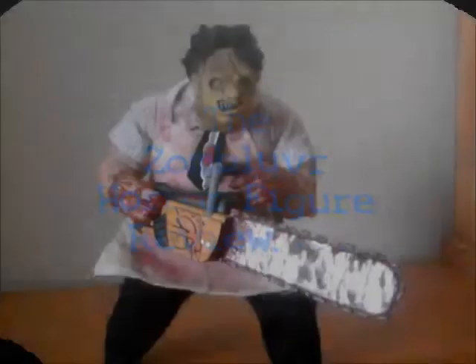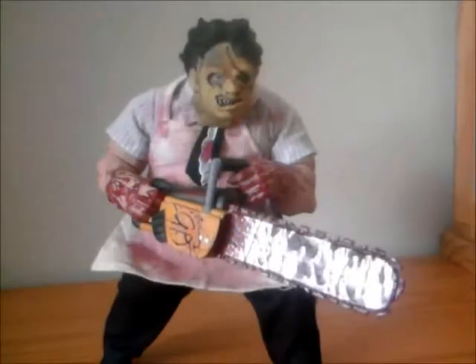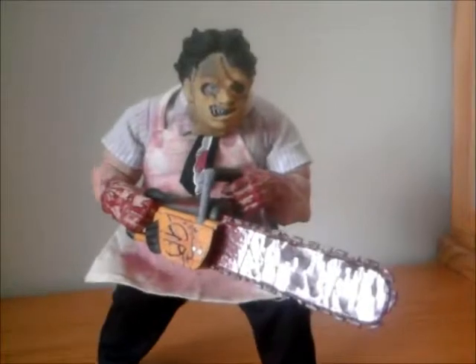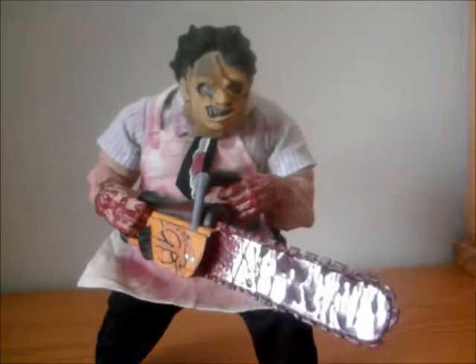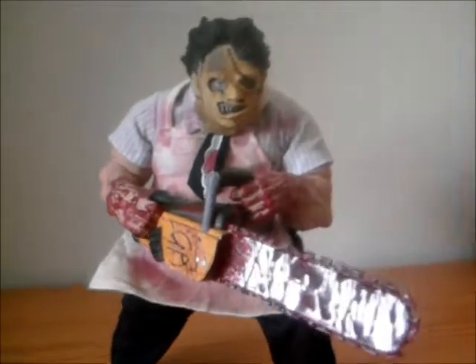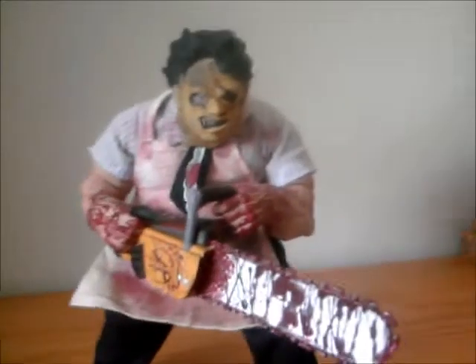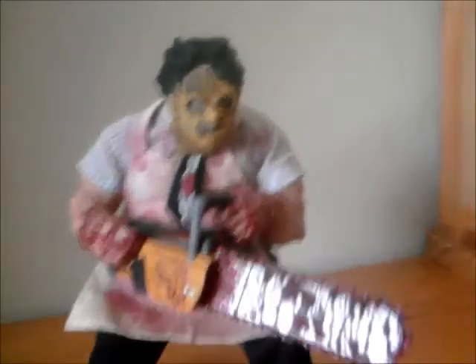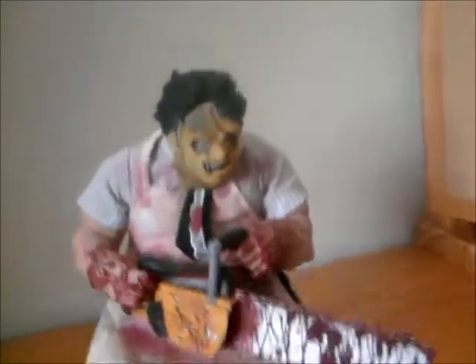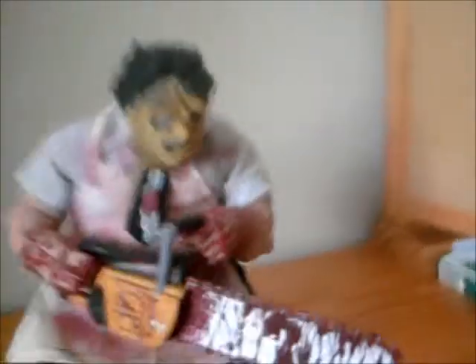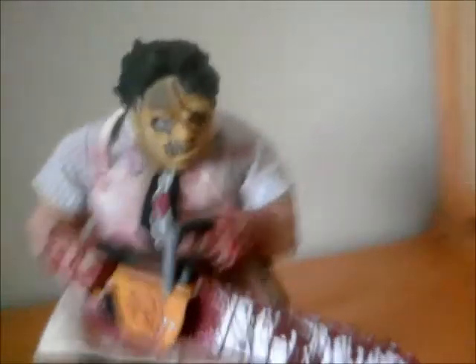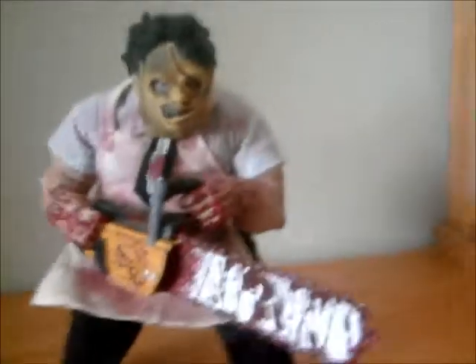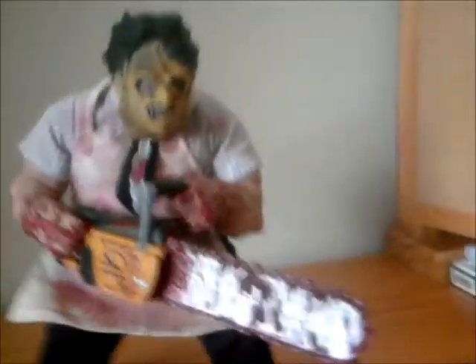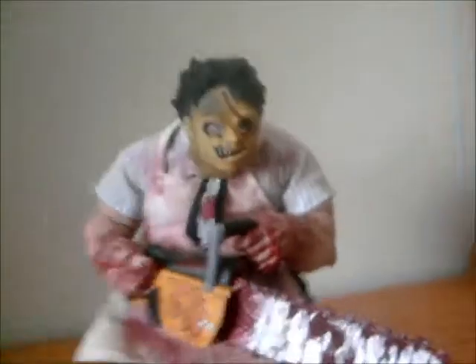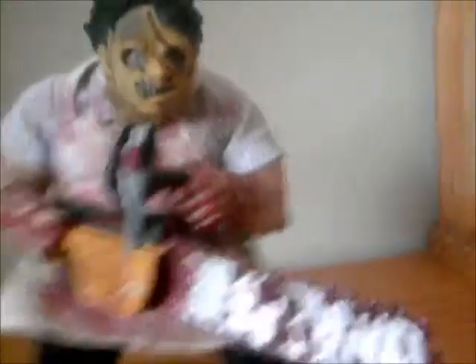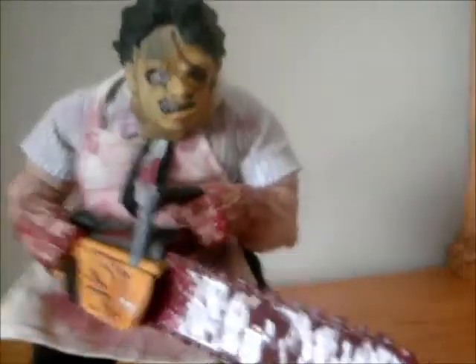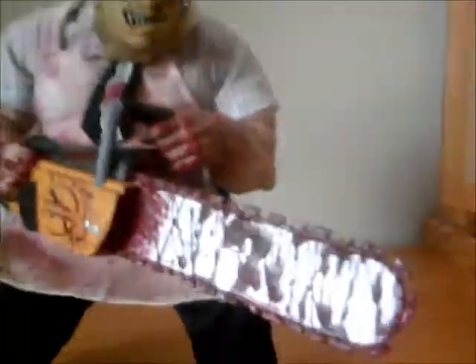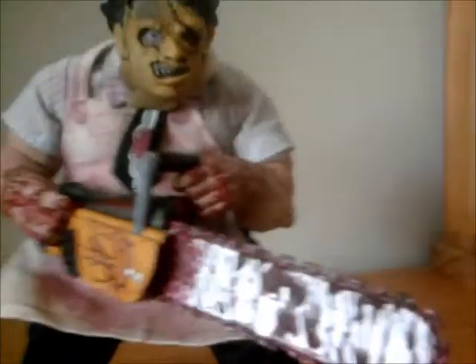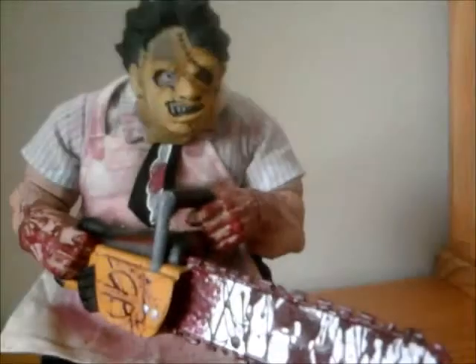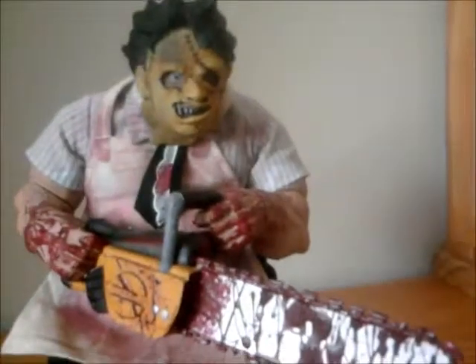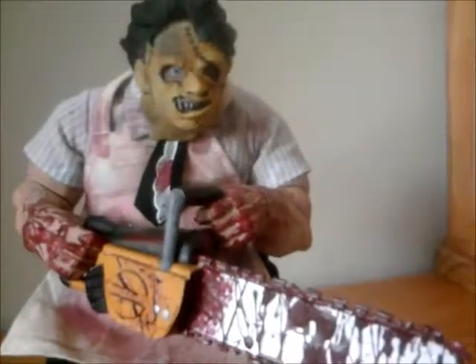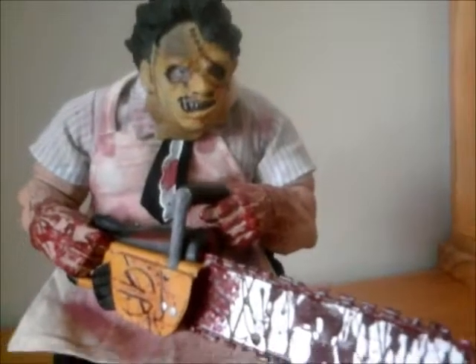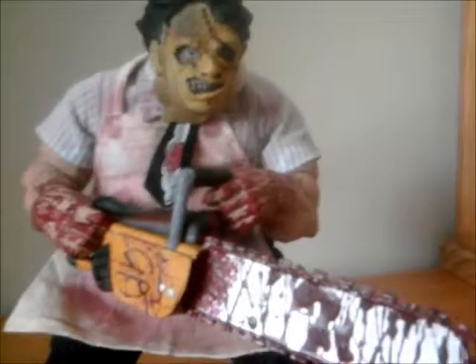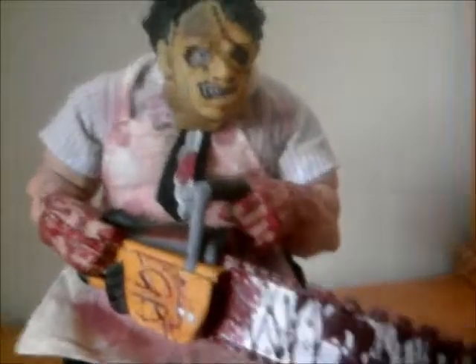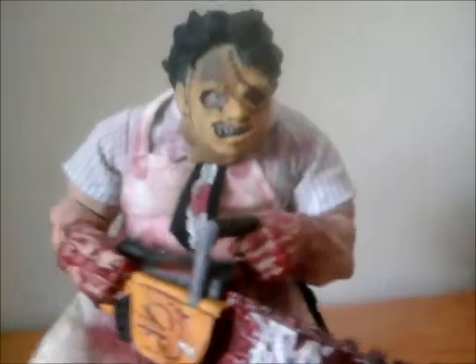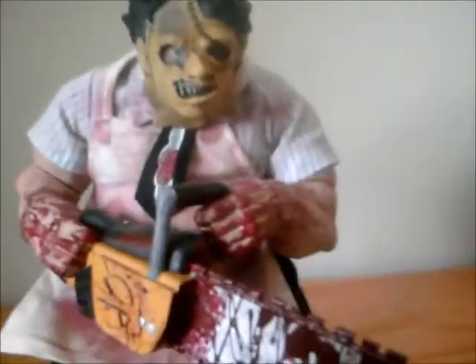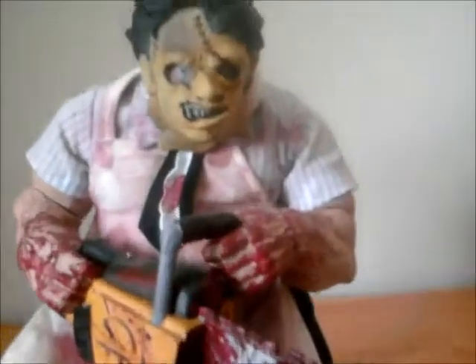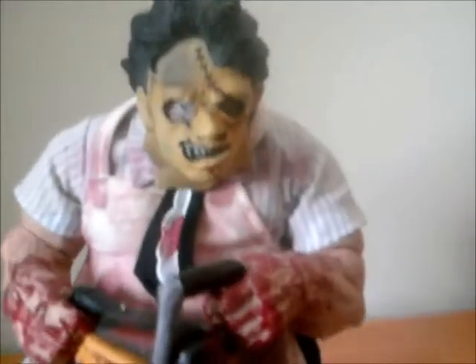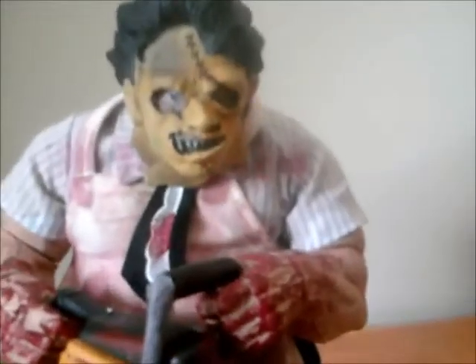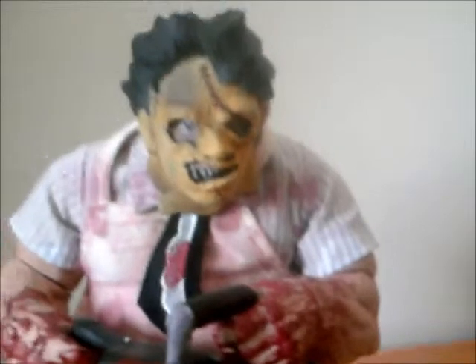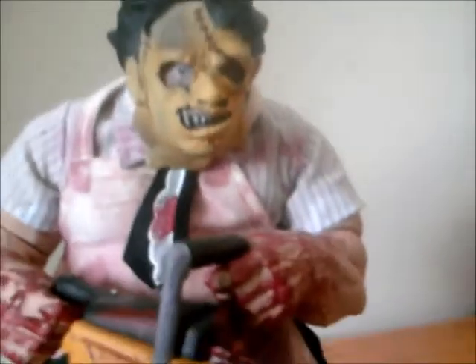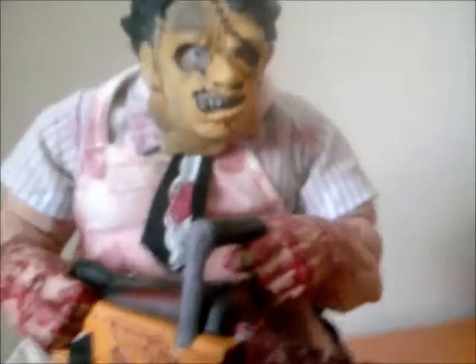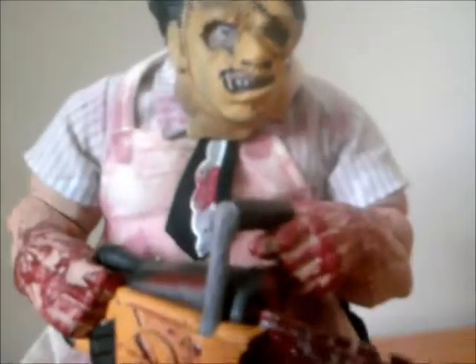Hi guys, this is Zombielover and I'm just going to do a quick — it's more of a look at — just a couple of my Leatherface figures.